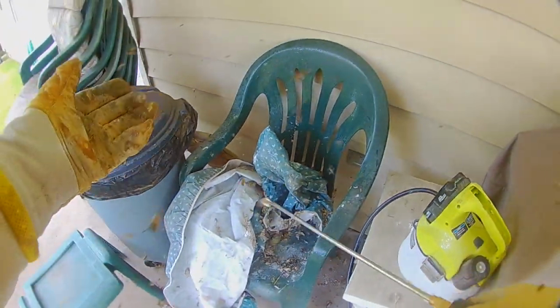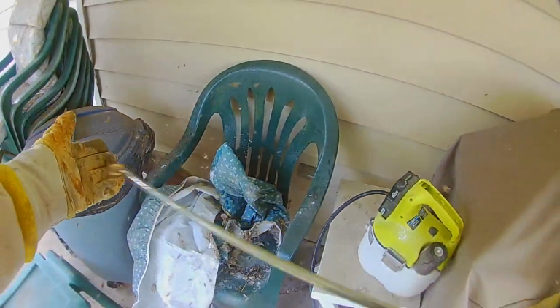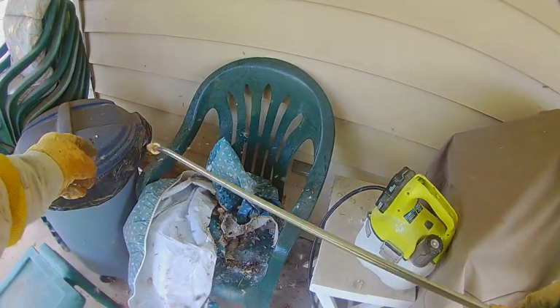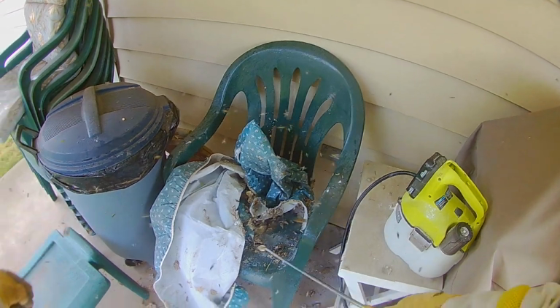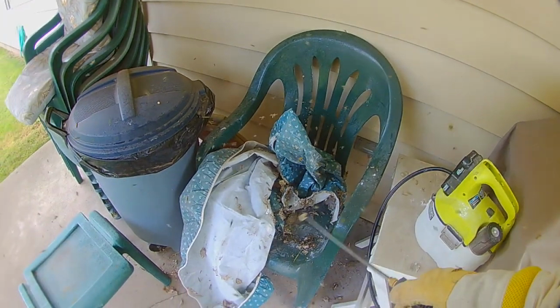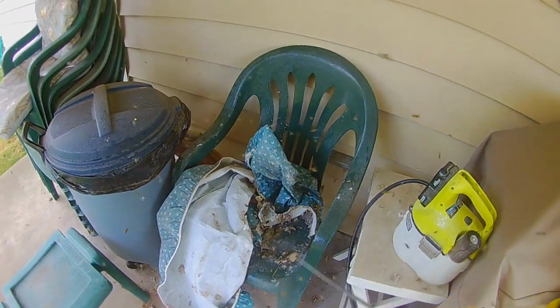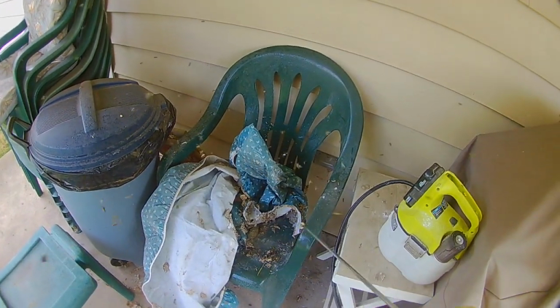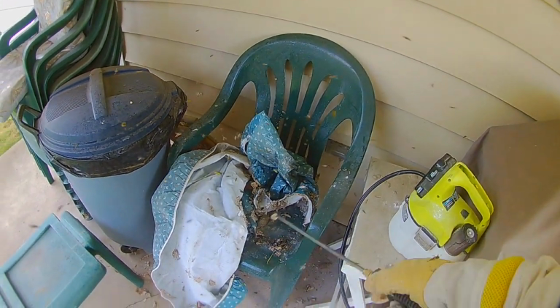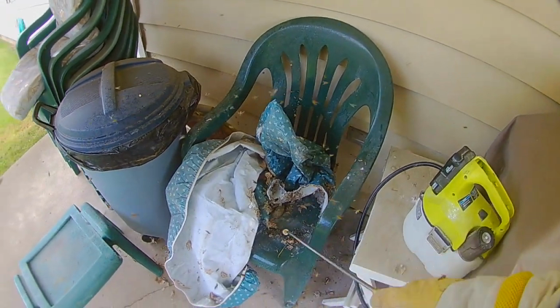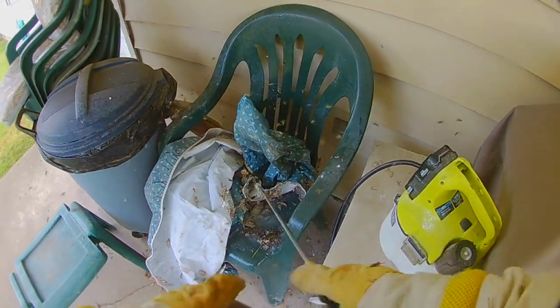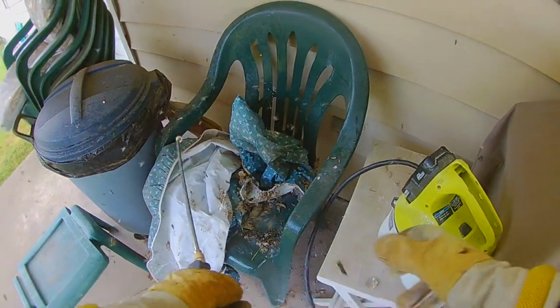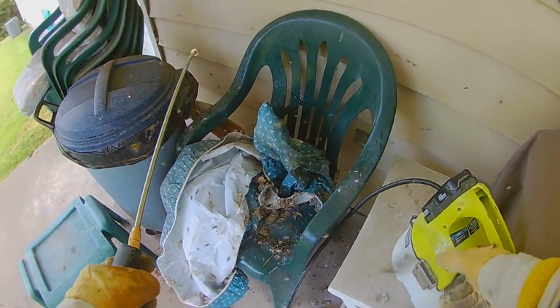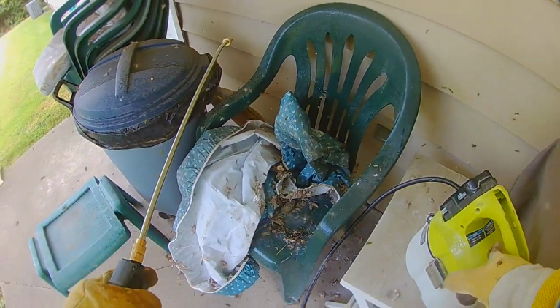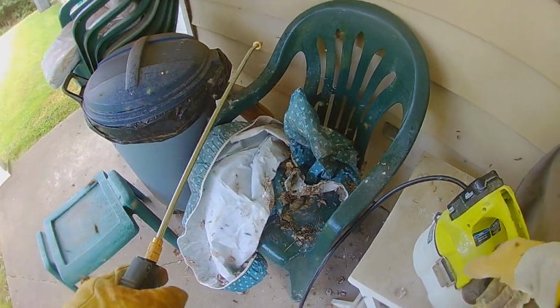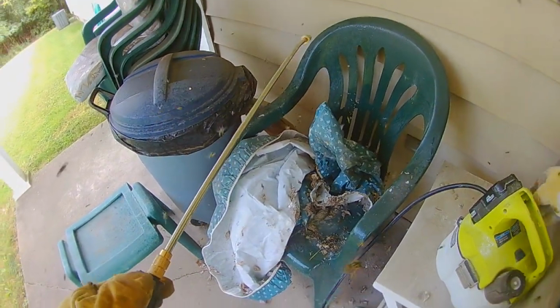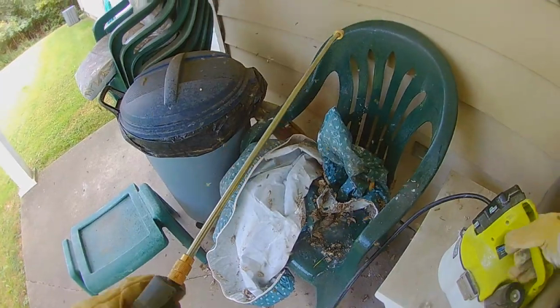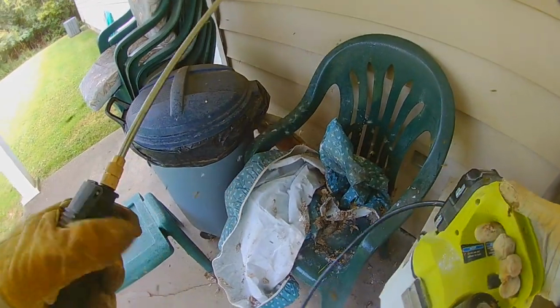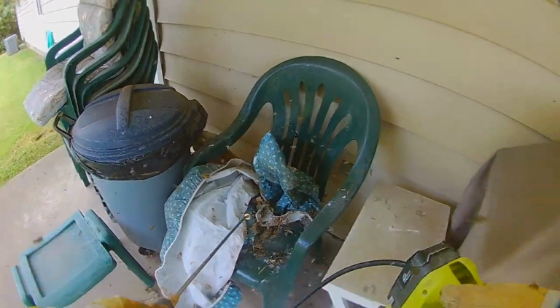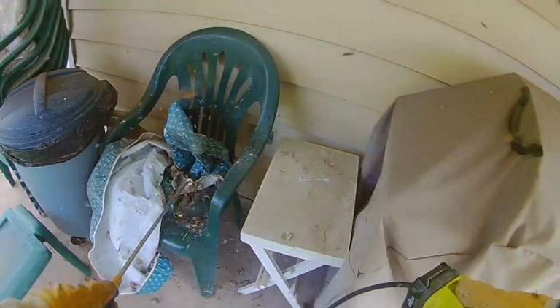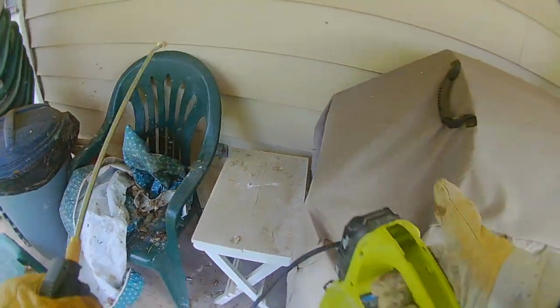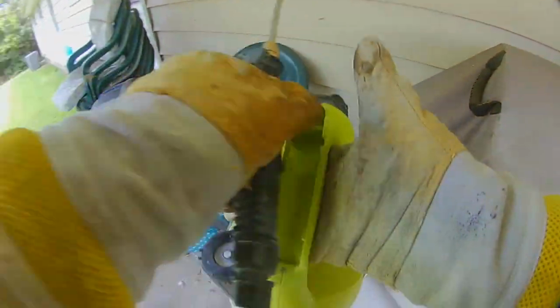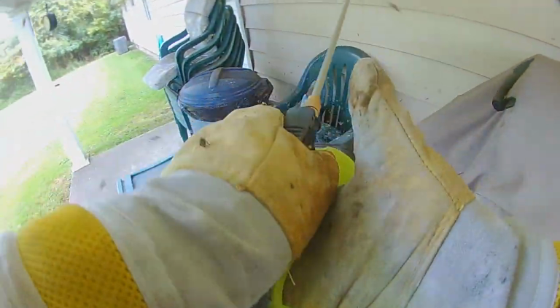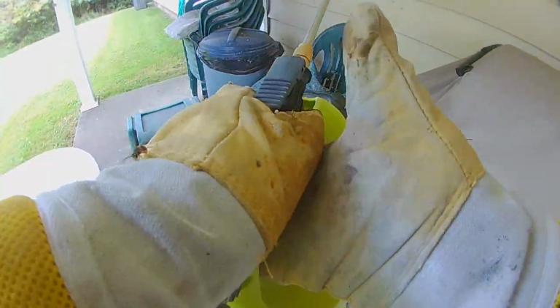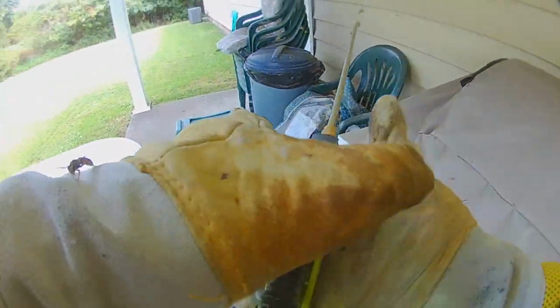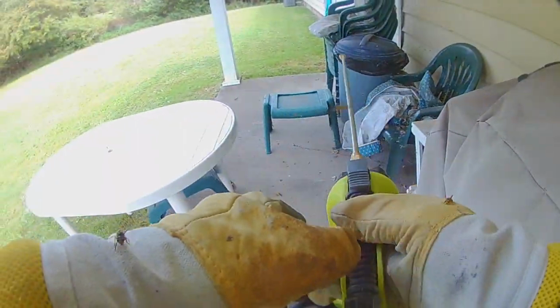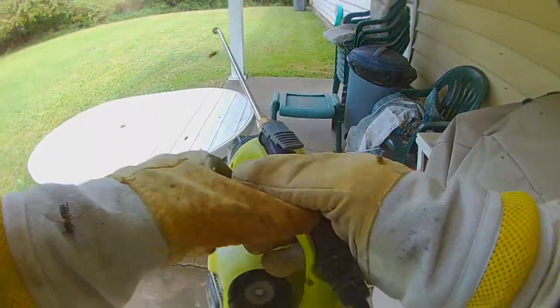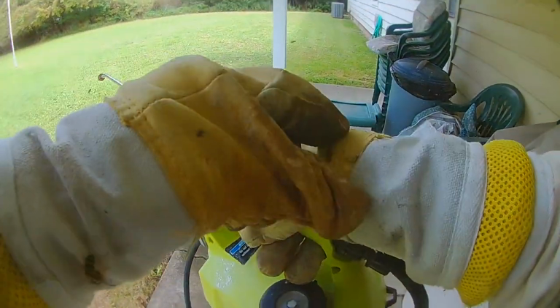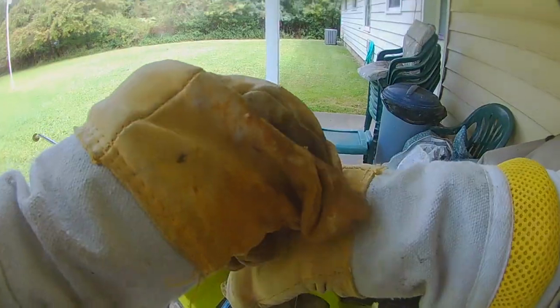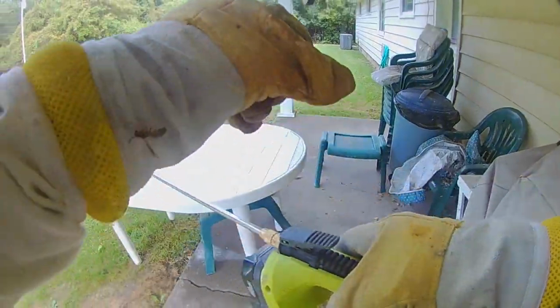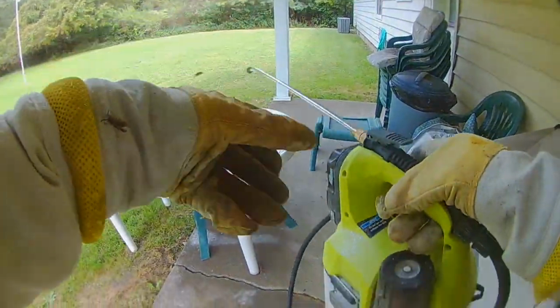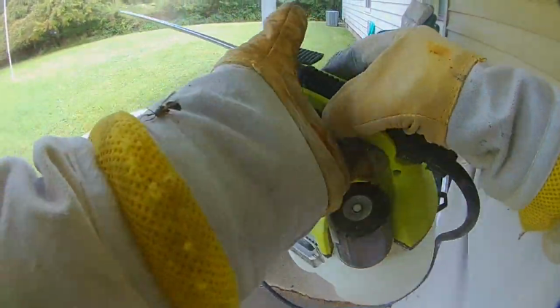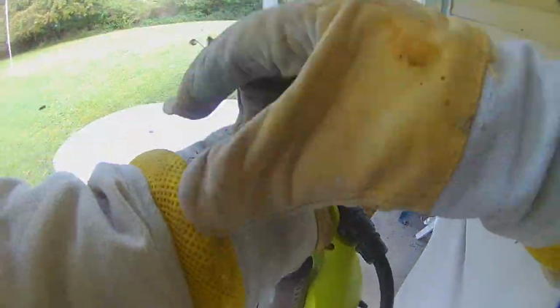The ones out getting food or that have escaped come back and get into it. It's their instinct to rebuild — they don't go anywhere else. They come back and get into this bifenthrin that I left. This nest was dead. I came back a couple days later and there was nothing left. So it works pretty well.